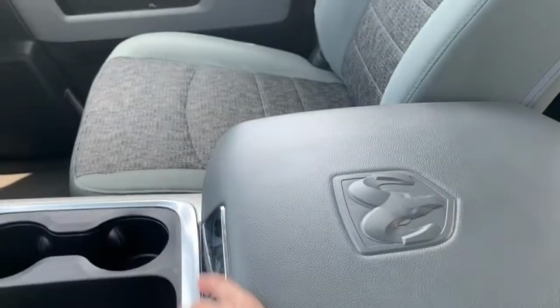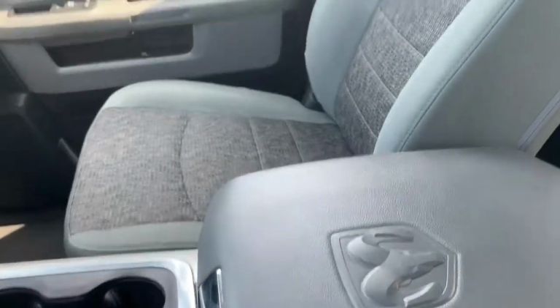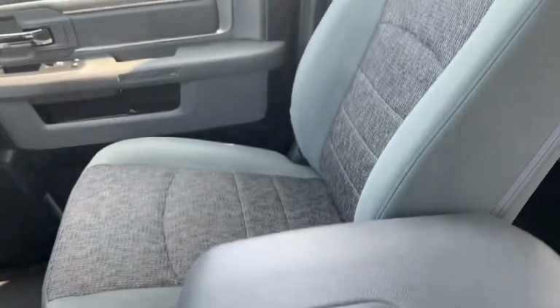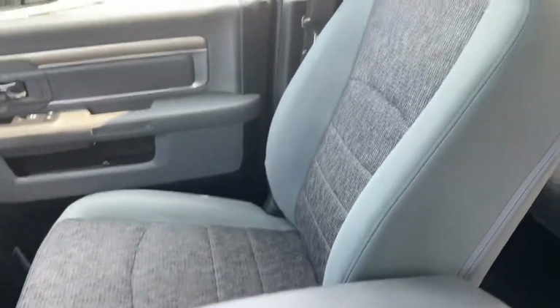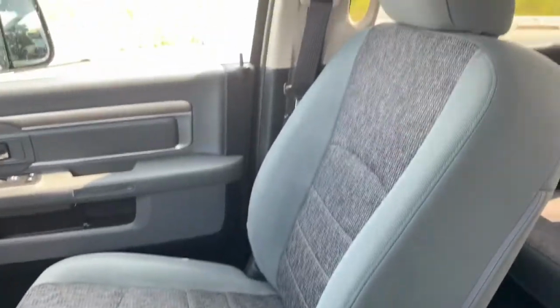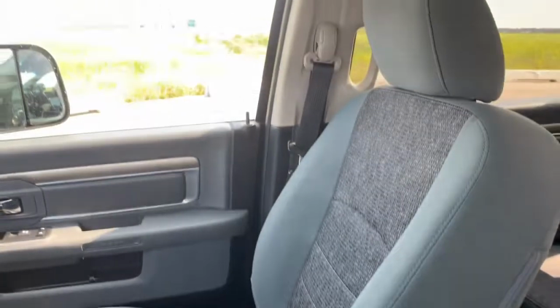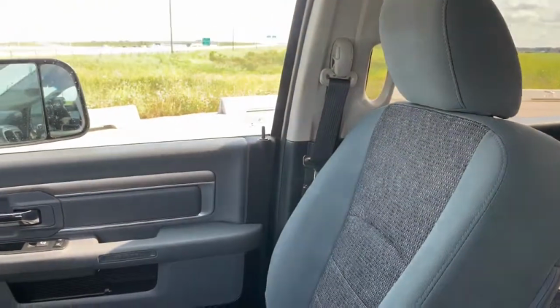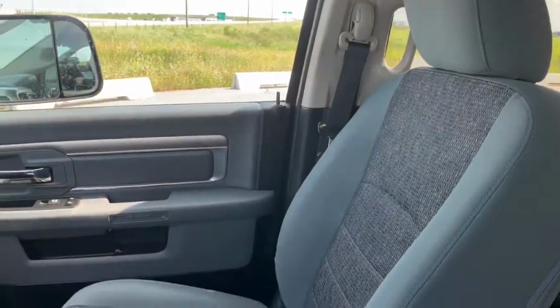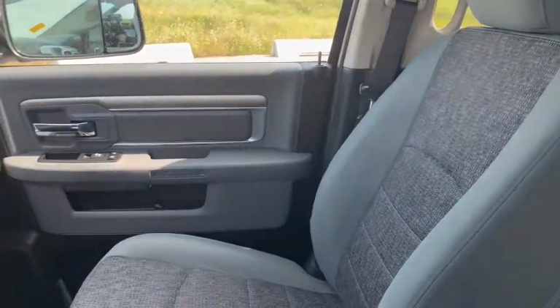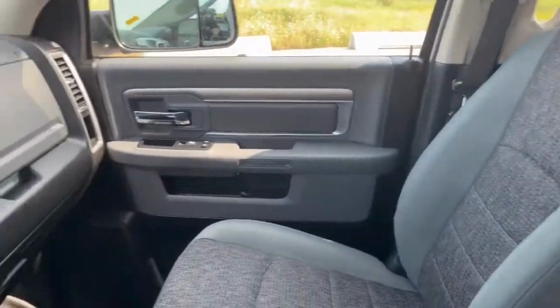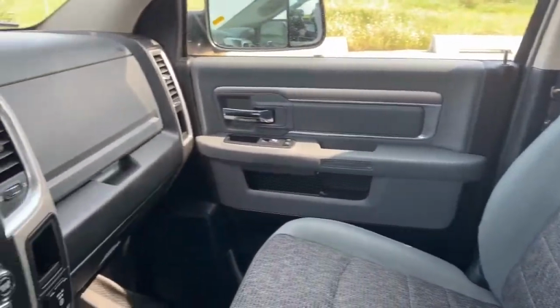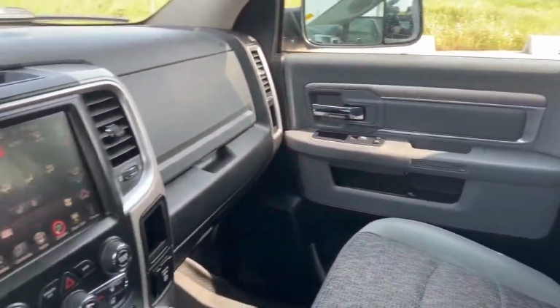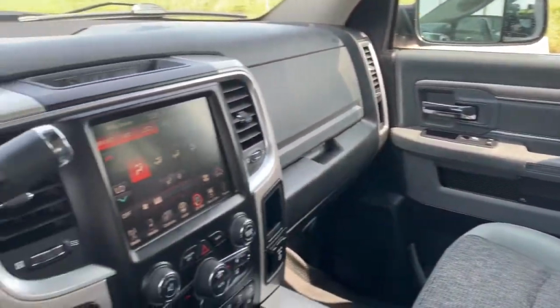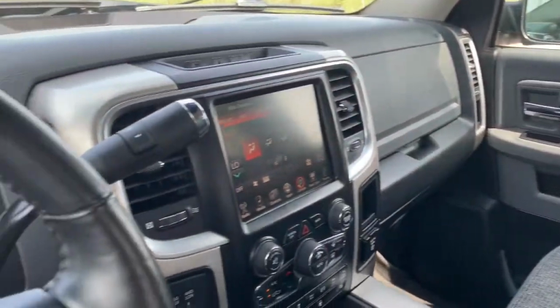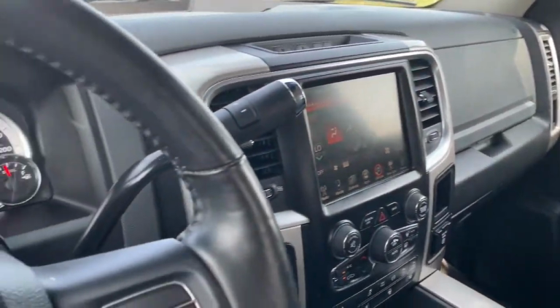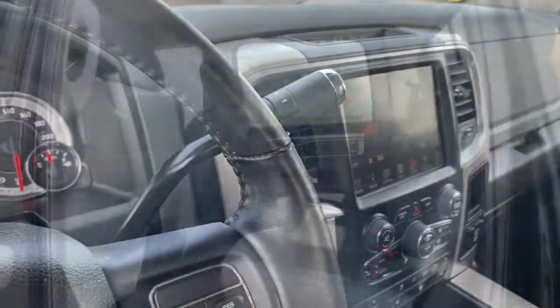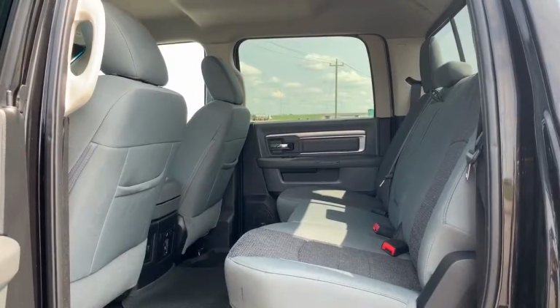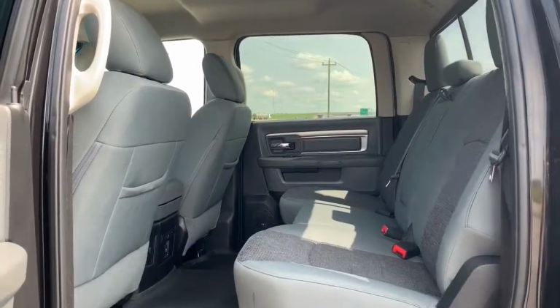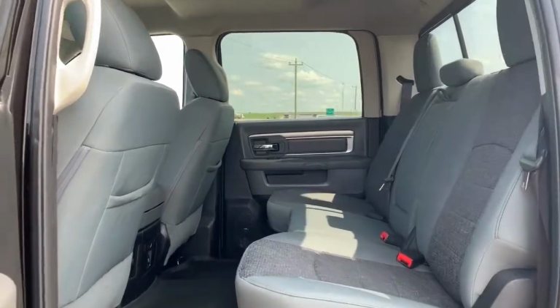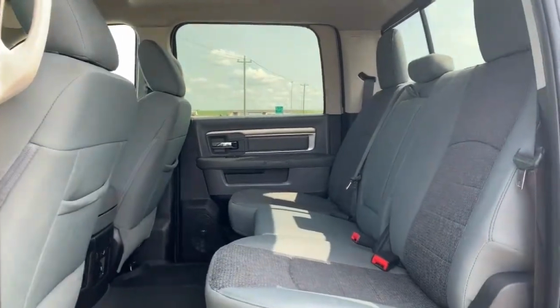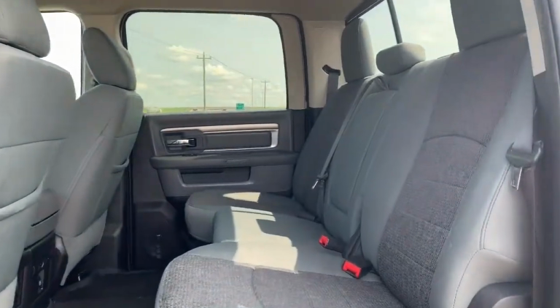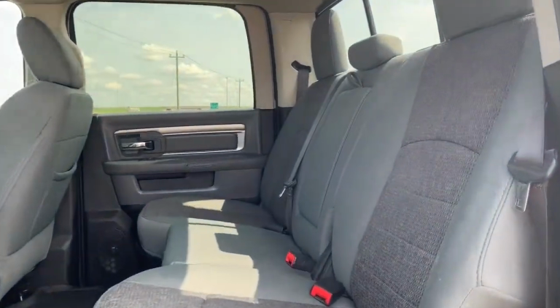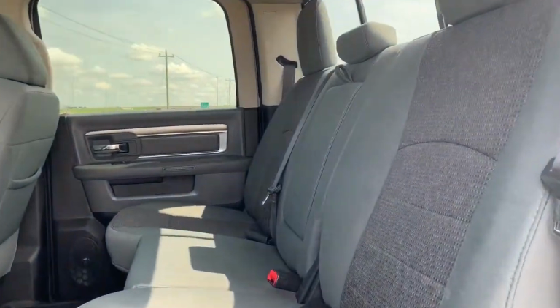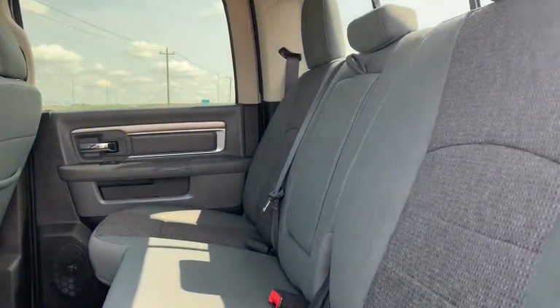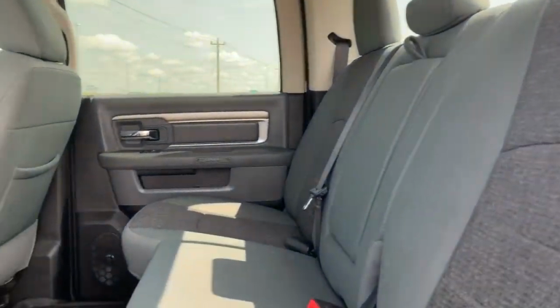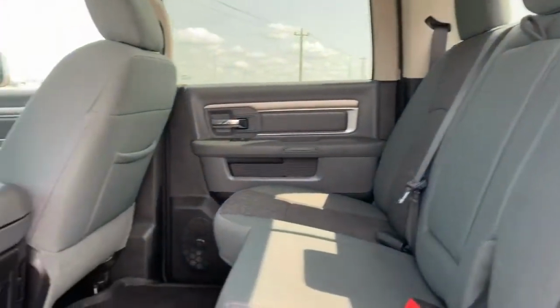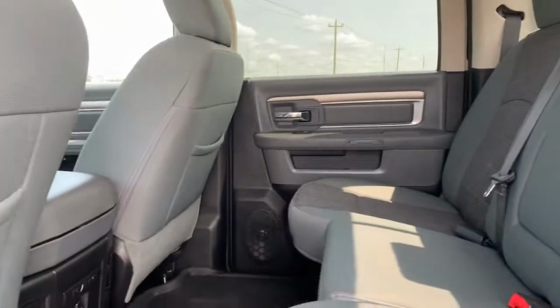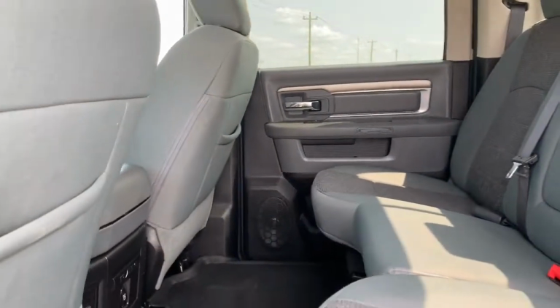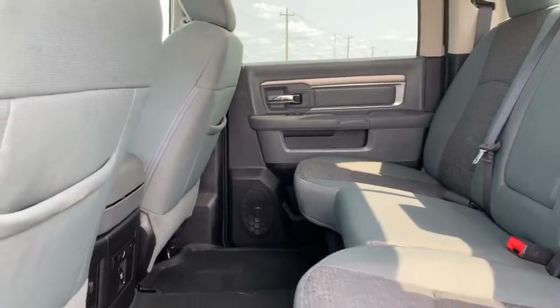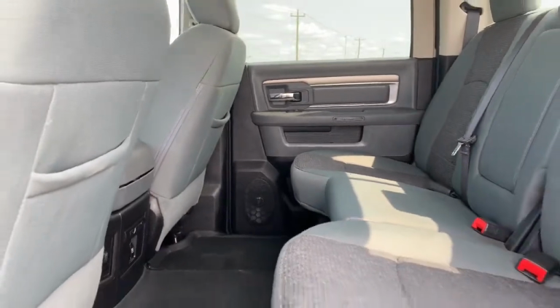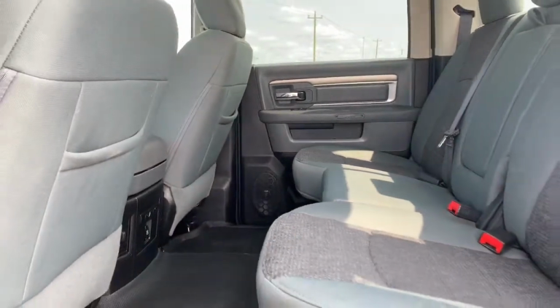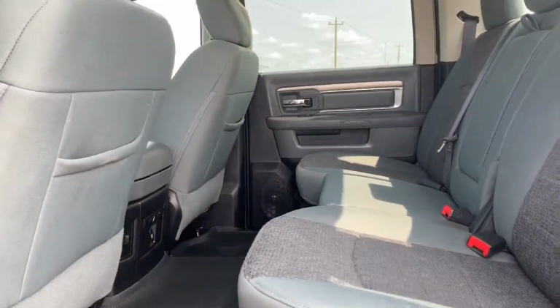The seating in here is your deluxe cloth seats — again, they are heated. In the back, those deluxe cloth seats continue, and there's lots of room between the first and the second row.